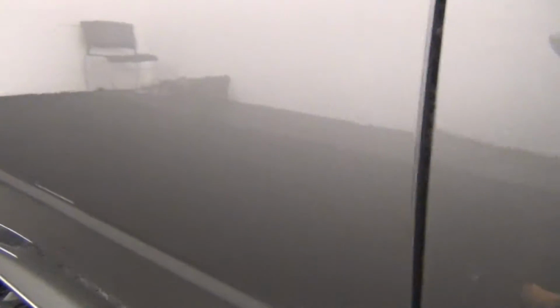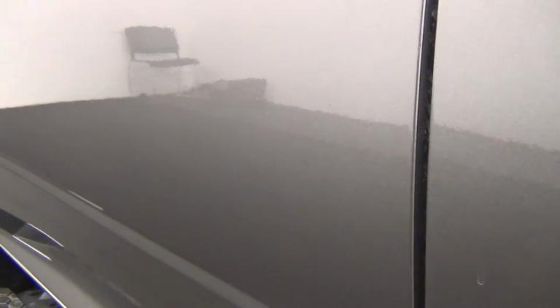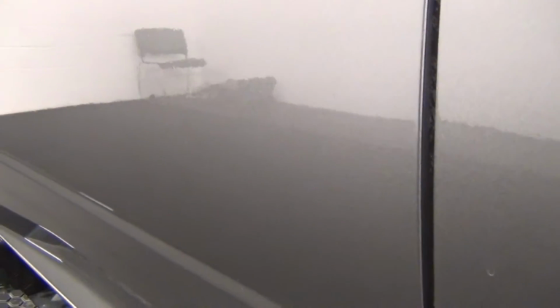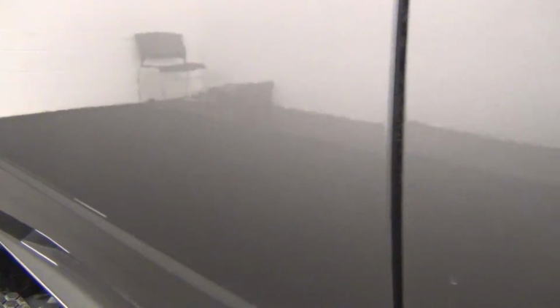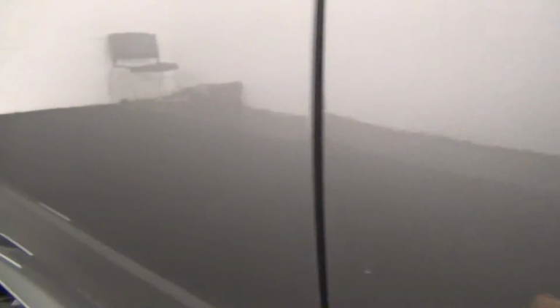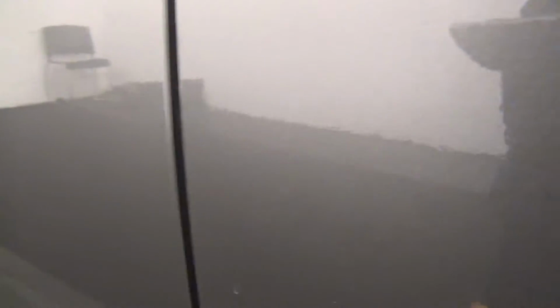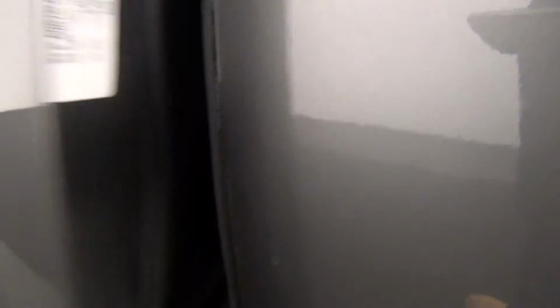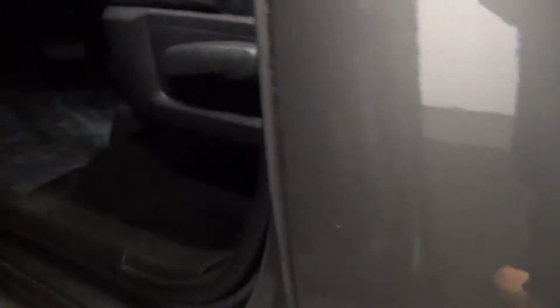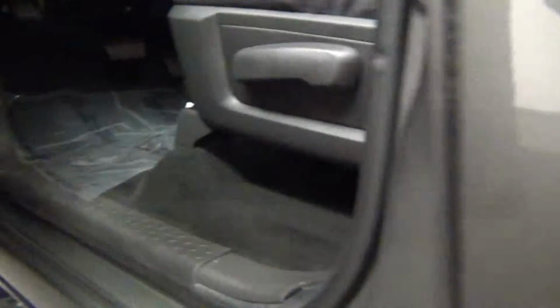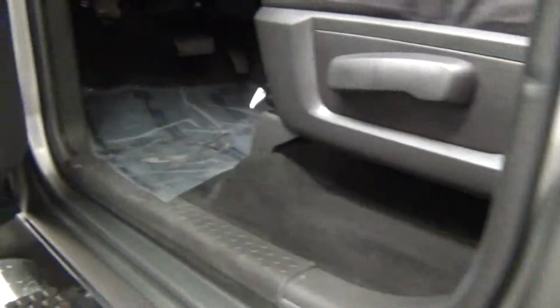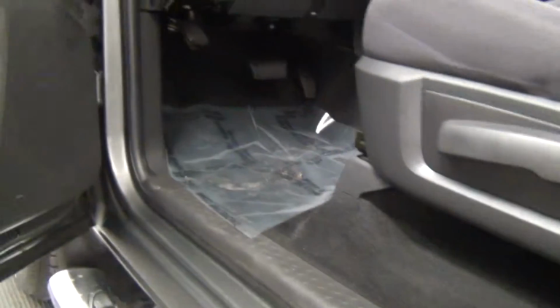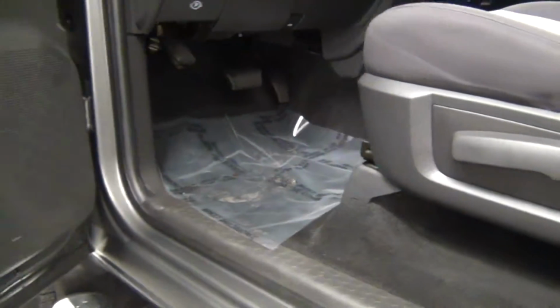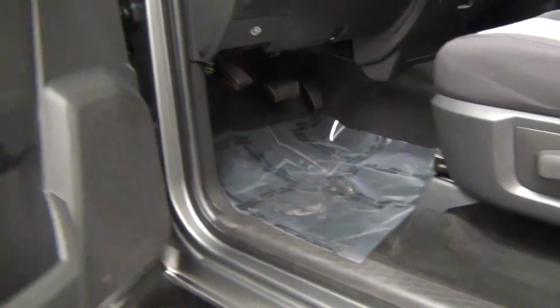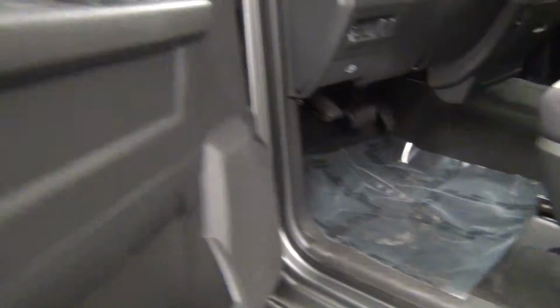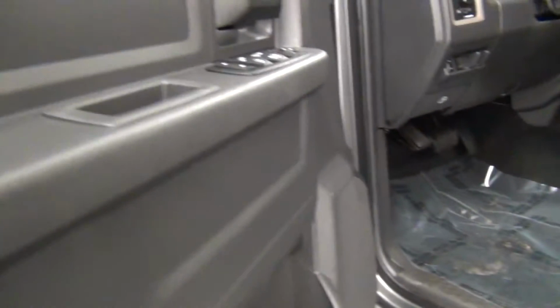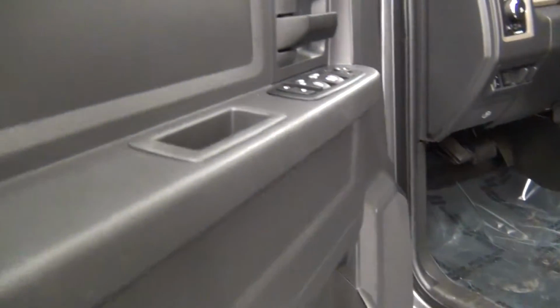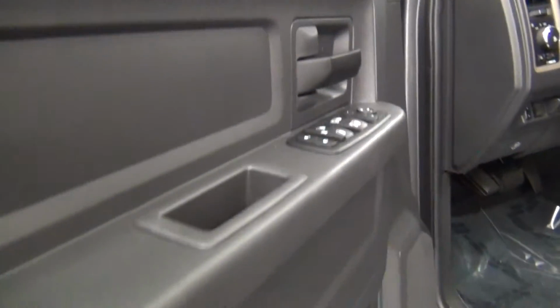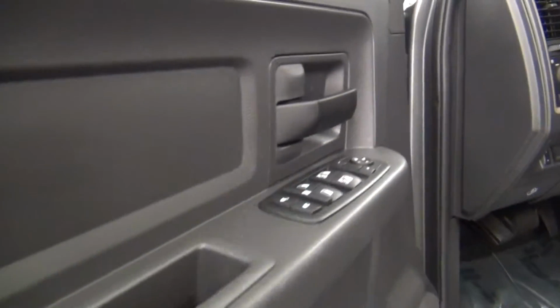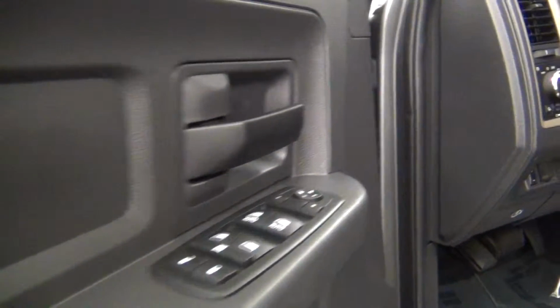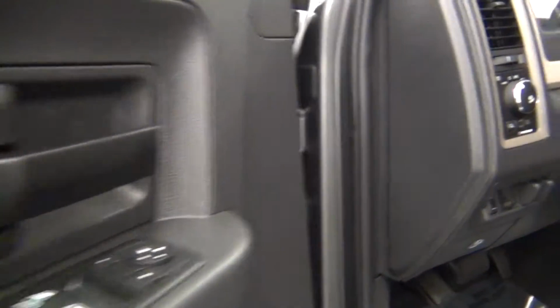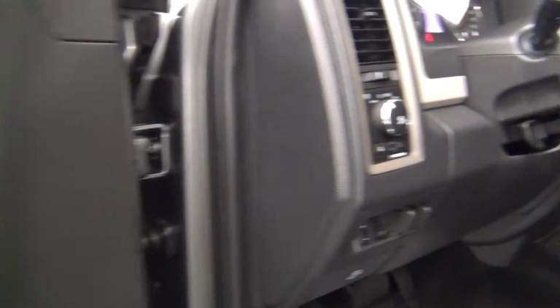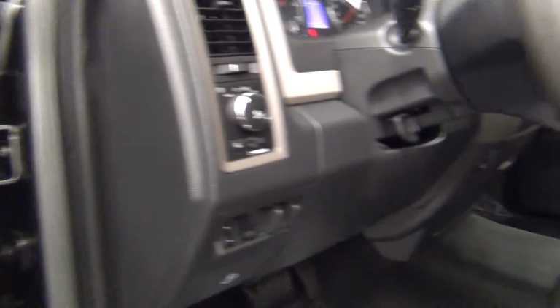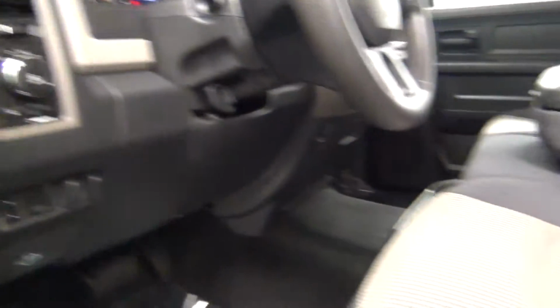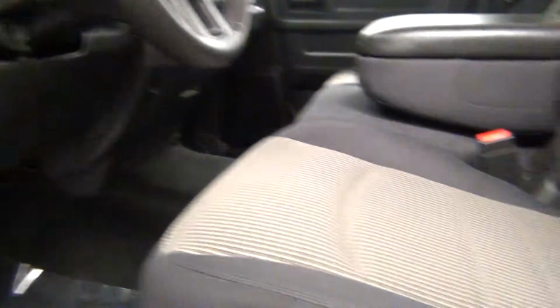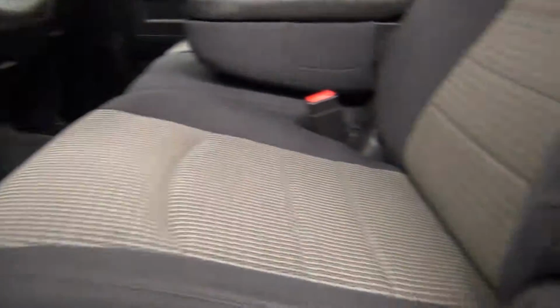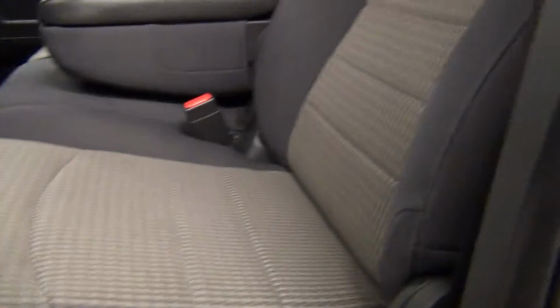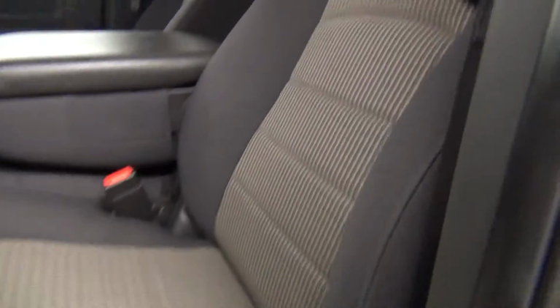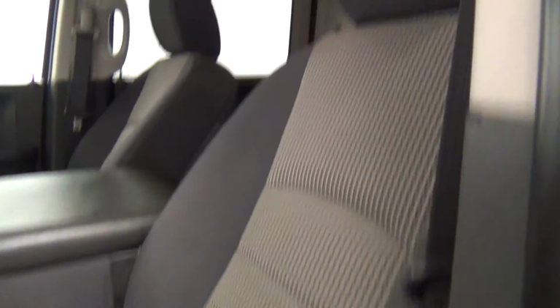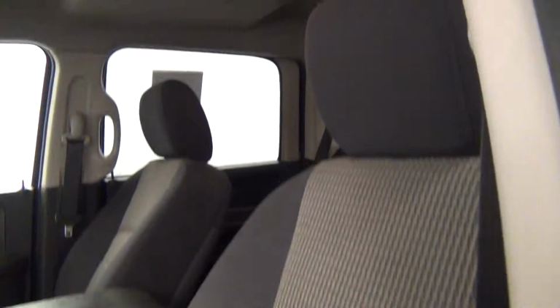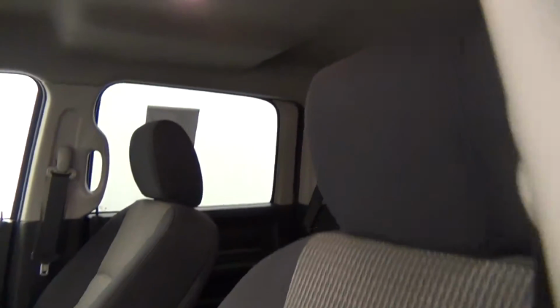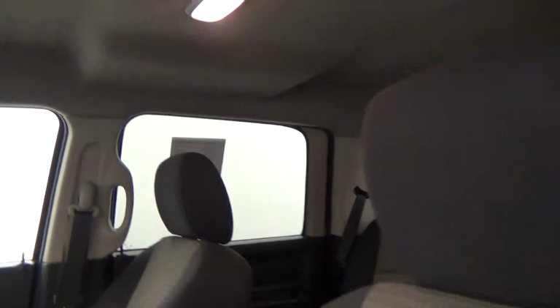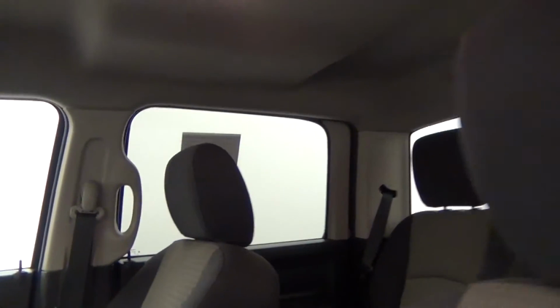The driver side looks good also. Let's take a look on the inside of the vehicle. Let's look at the interior.